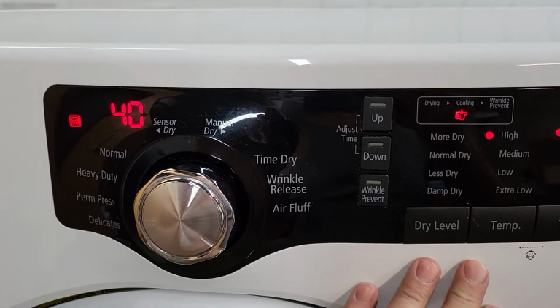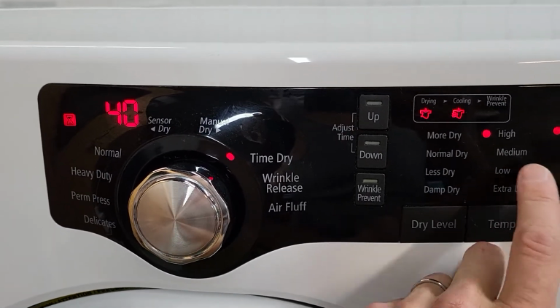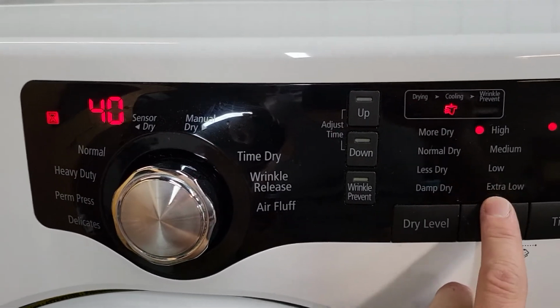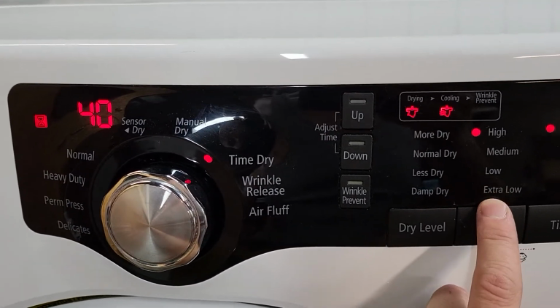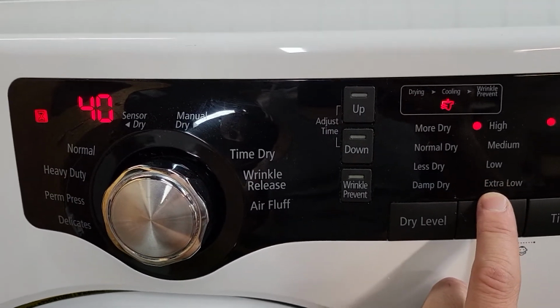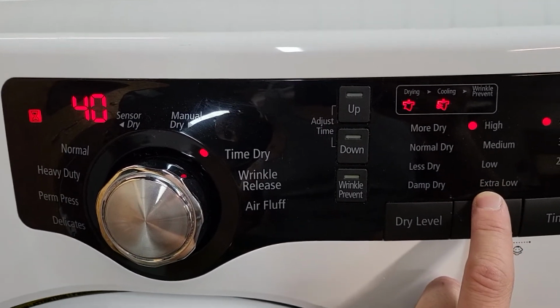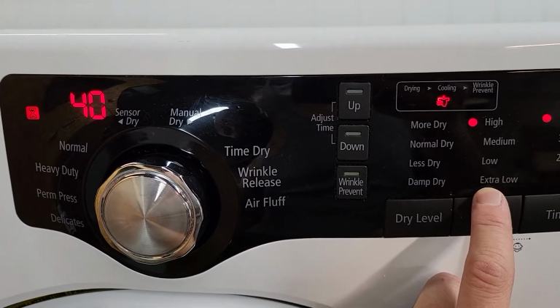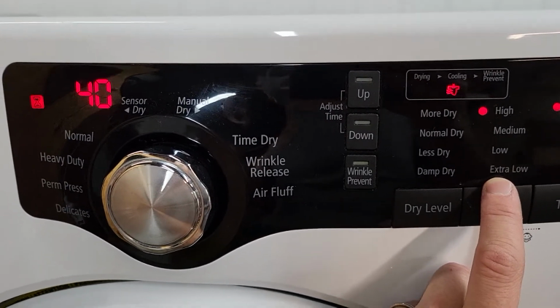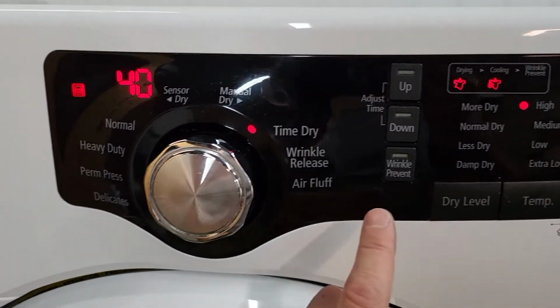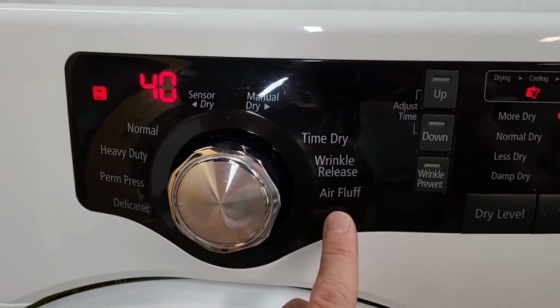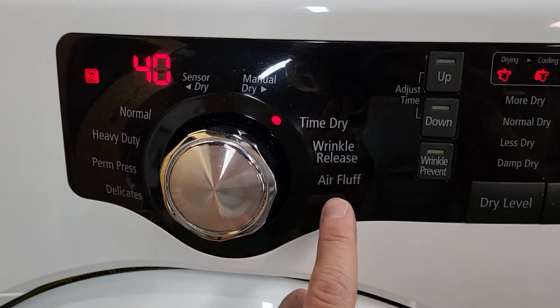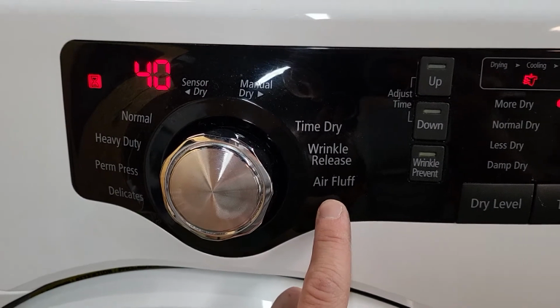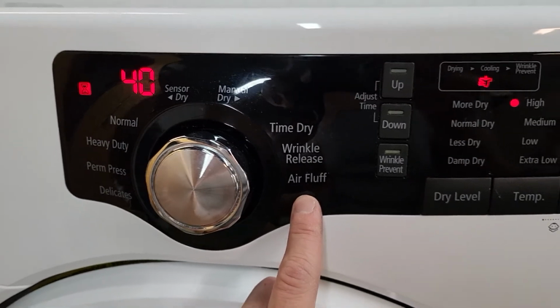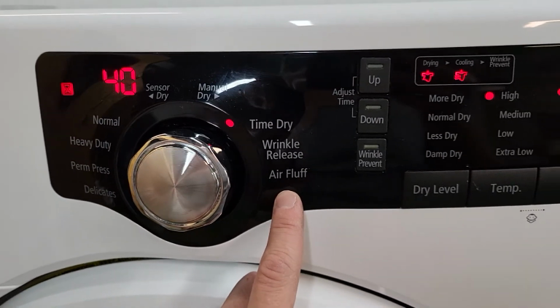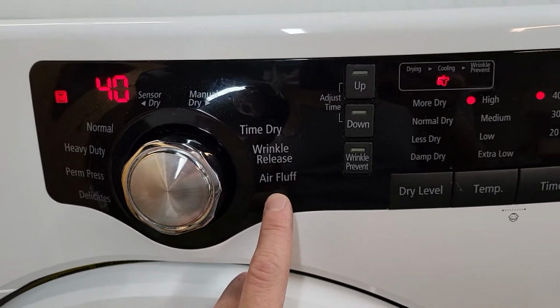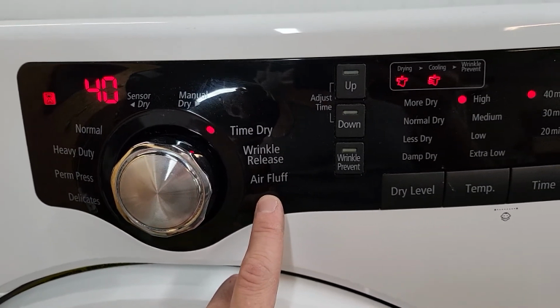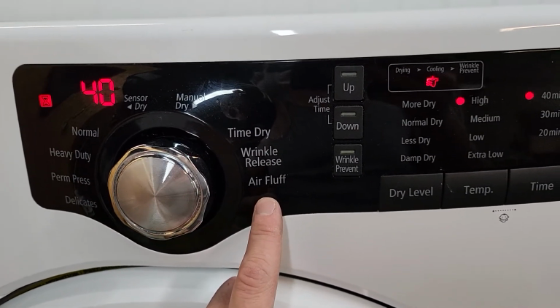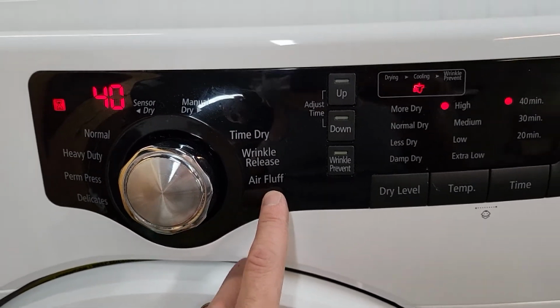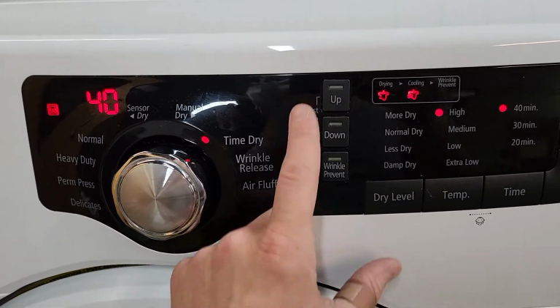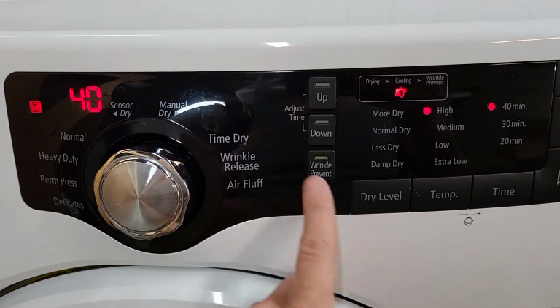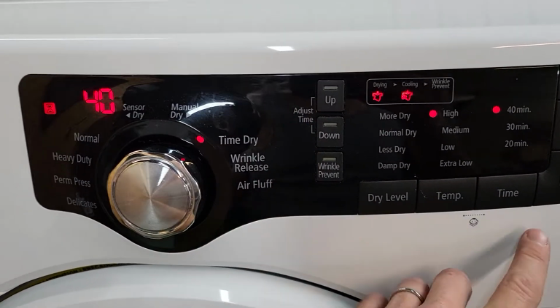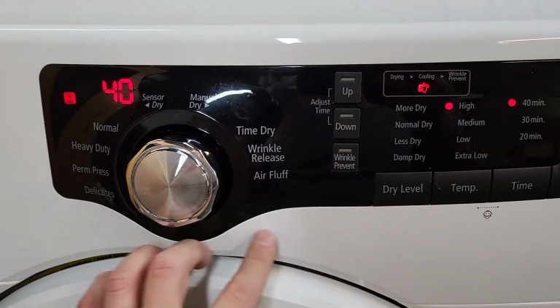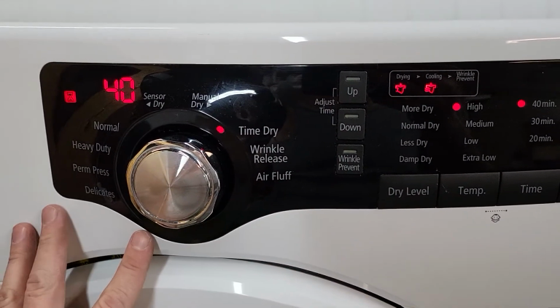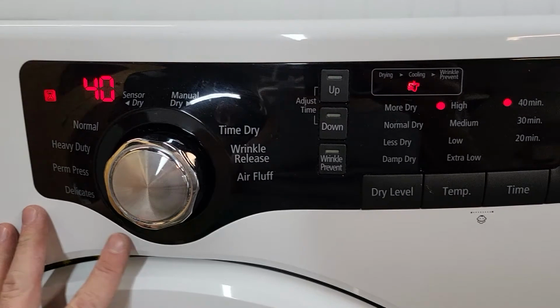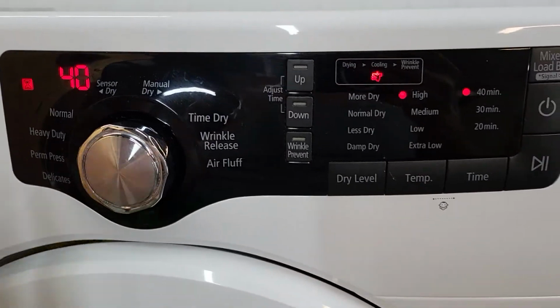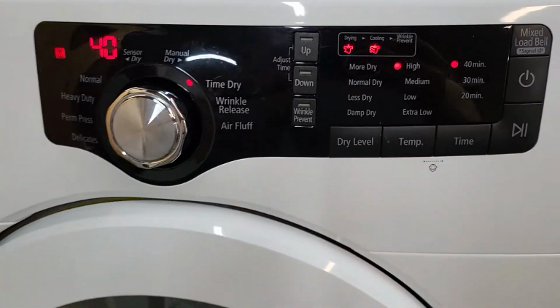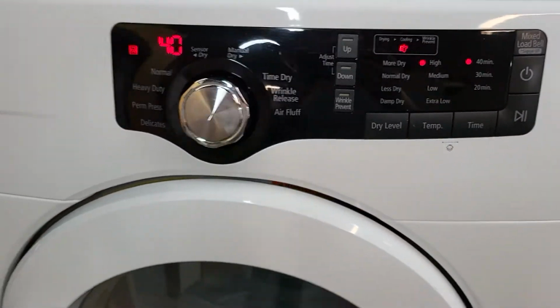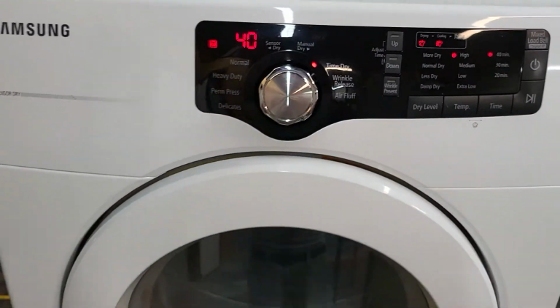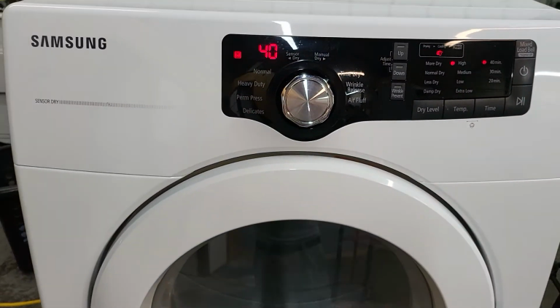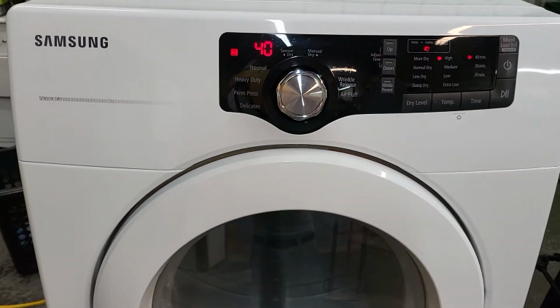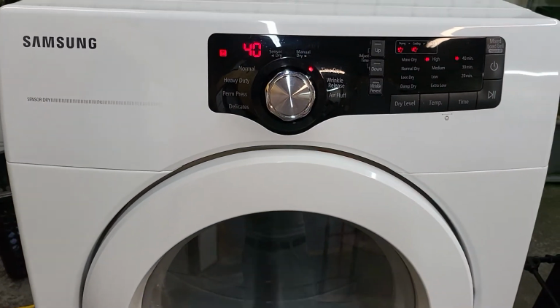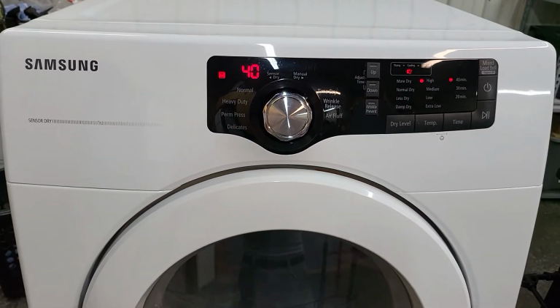Or you could set it all the way down to extra low. There's an air fluff, even, for your really delicate items. So tons of options here for you to get just about anything you want dry the way you want it dry.